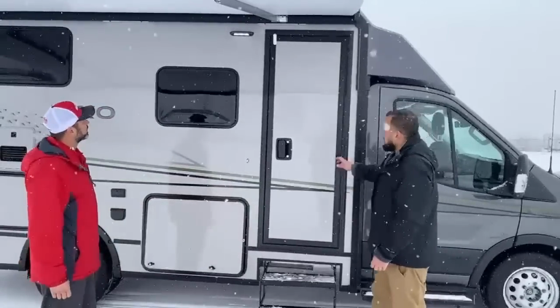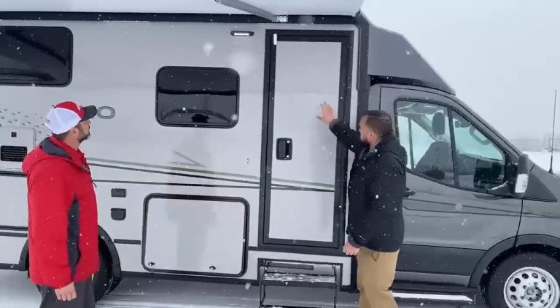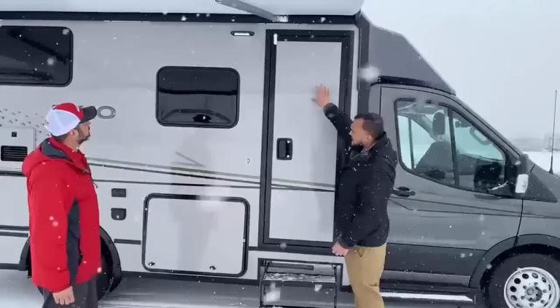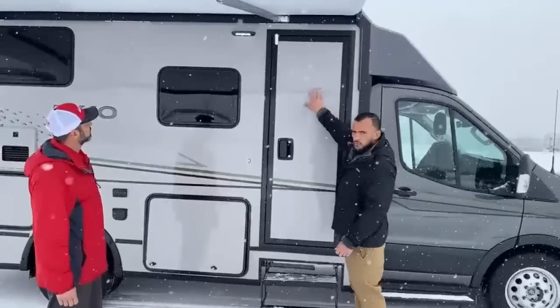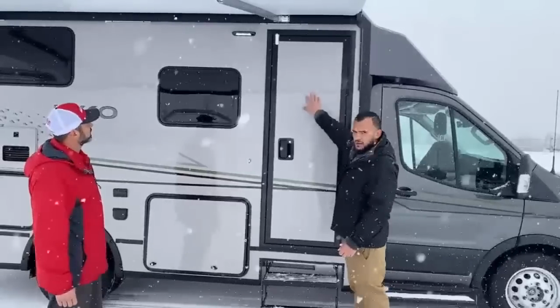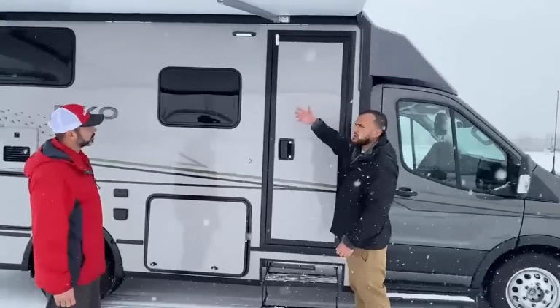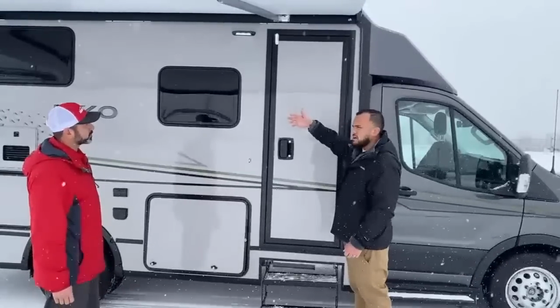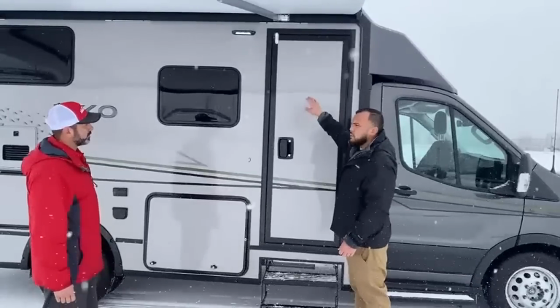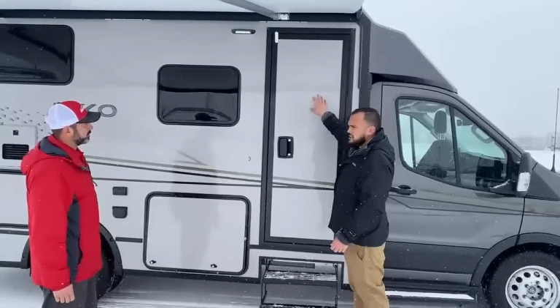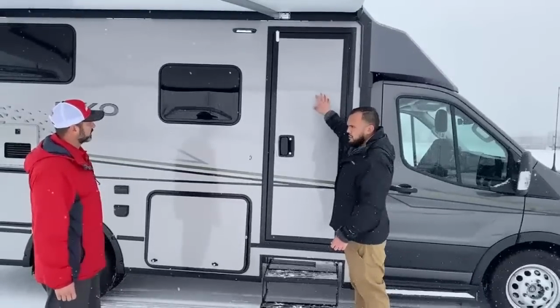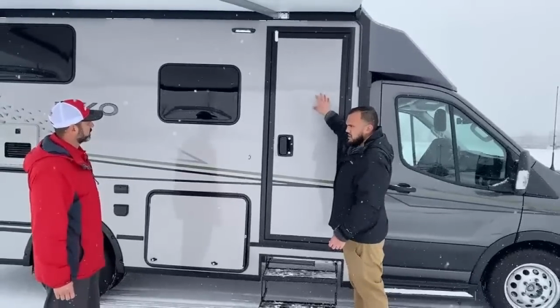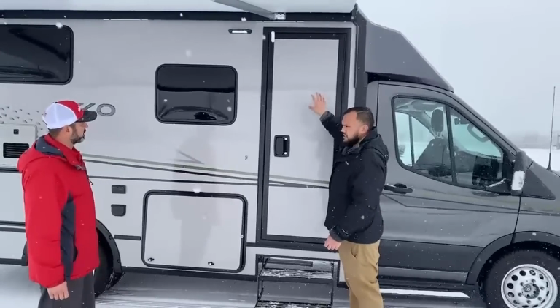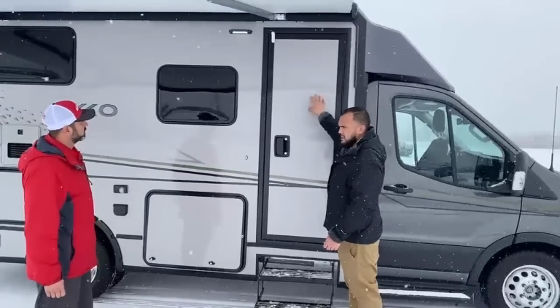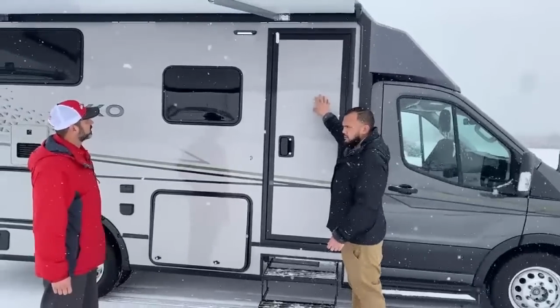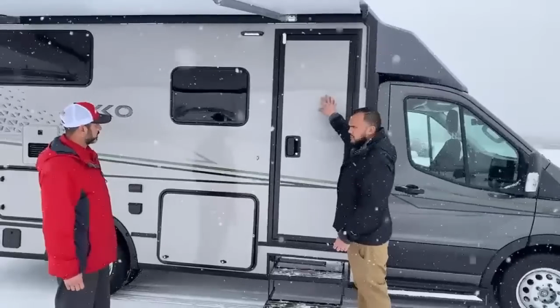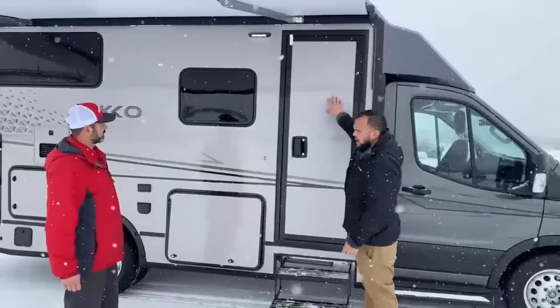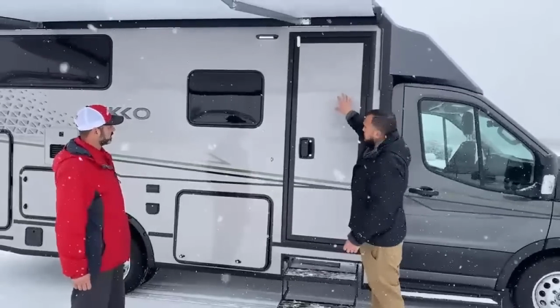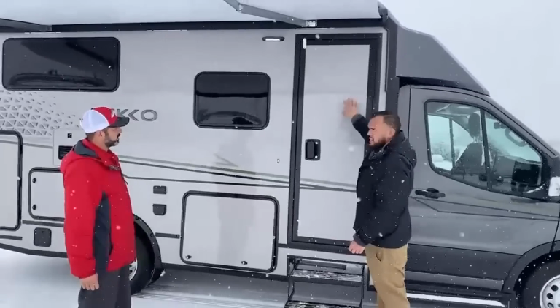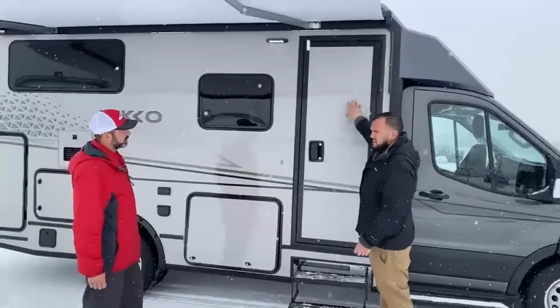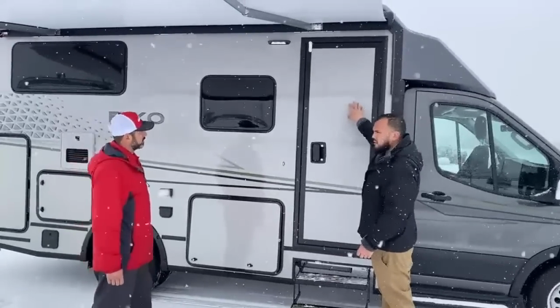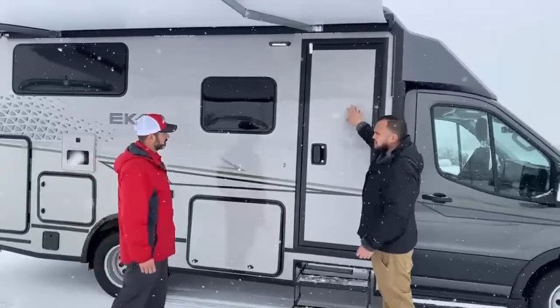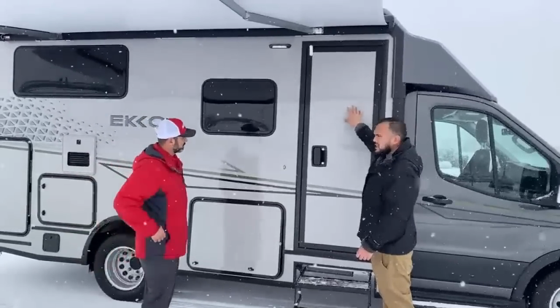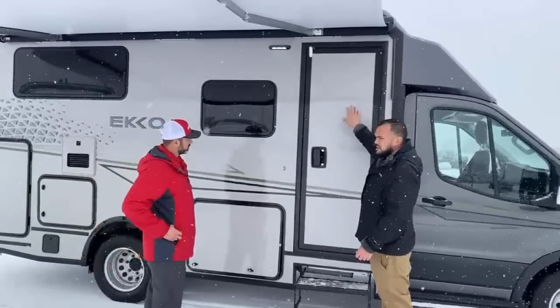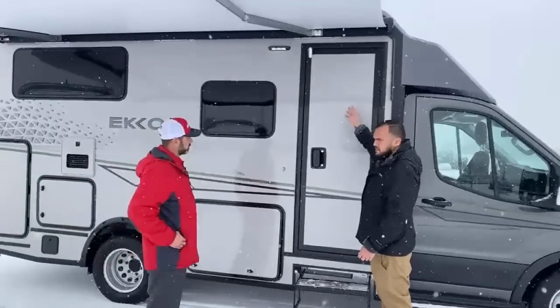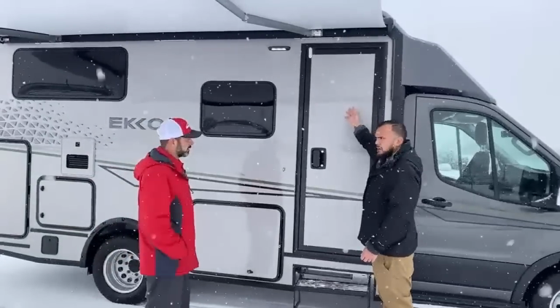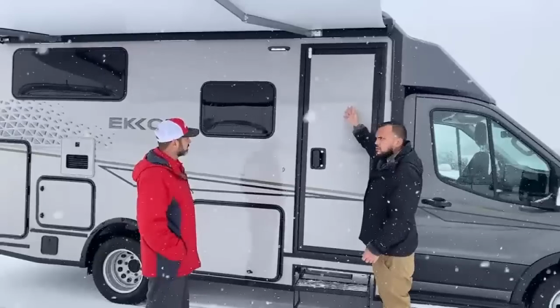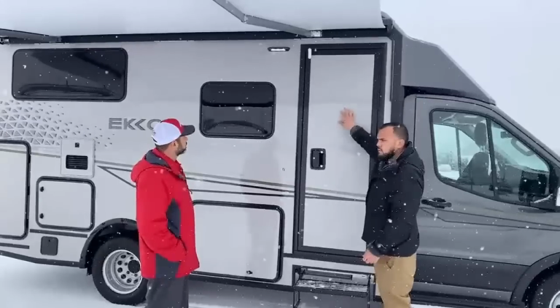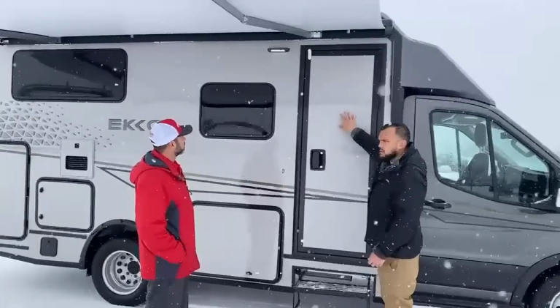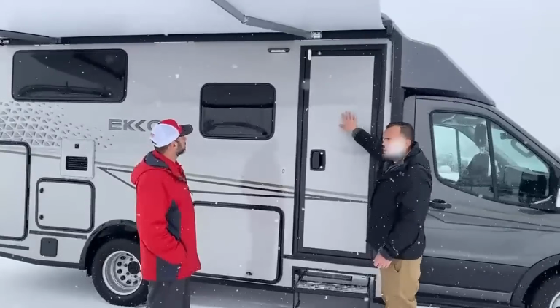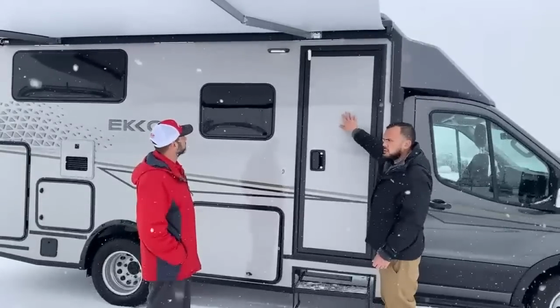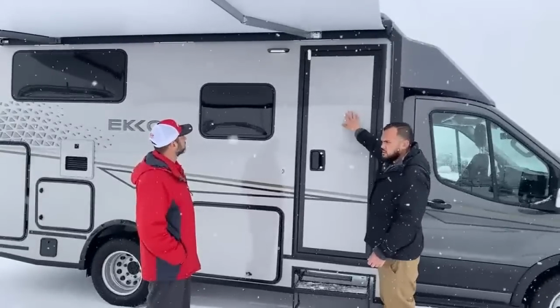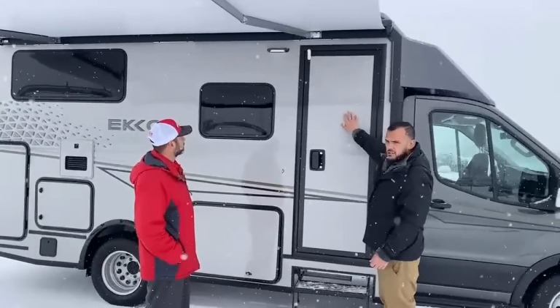As you can tell, we don't have a window on the door. The reason why is we wanted to keep this unit as insulated as possible, and of course for security — what happens a lot of times is people break into motorhomes, and we wanted to be as secure as possible, as well as insulated.